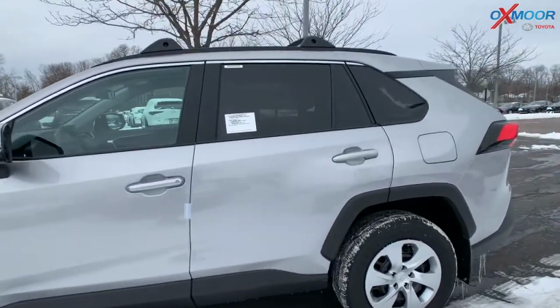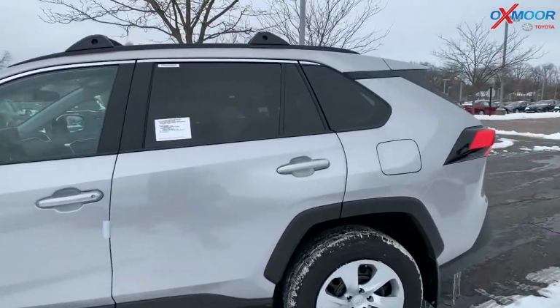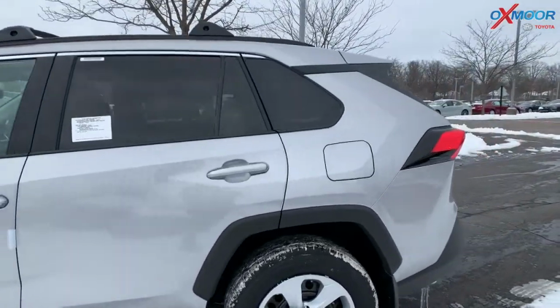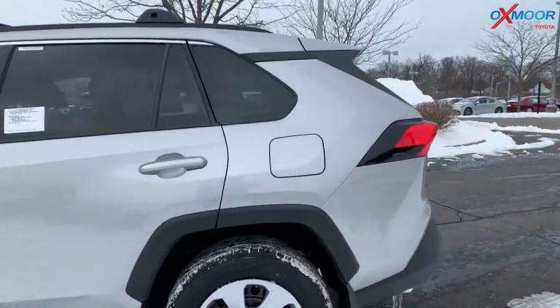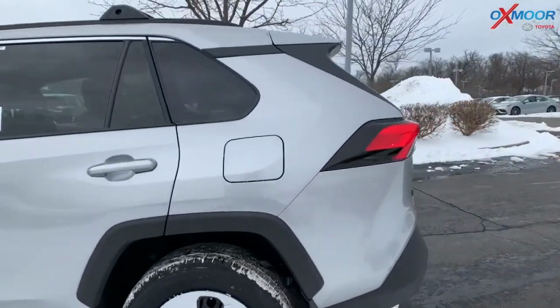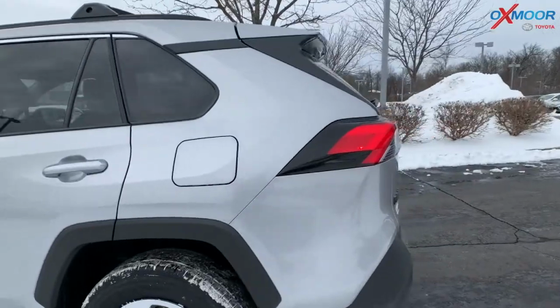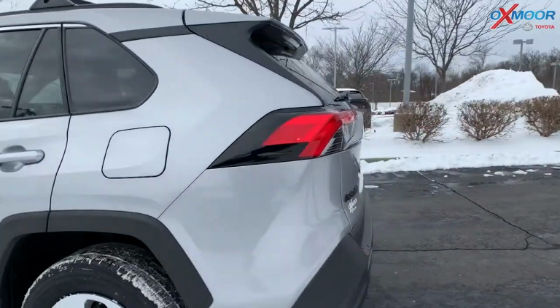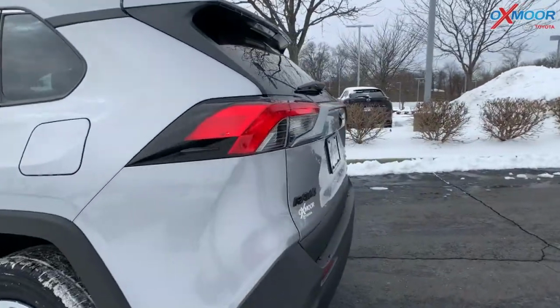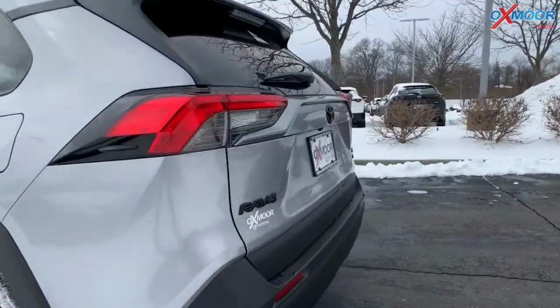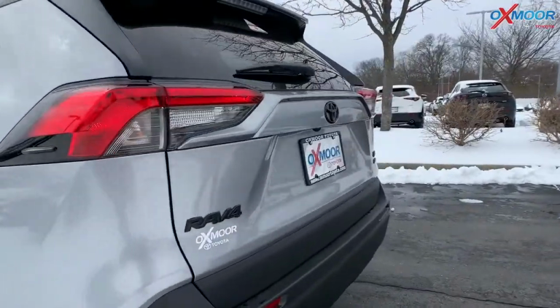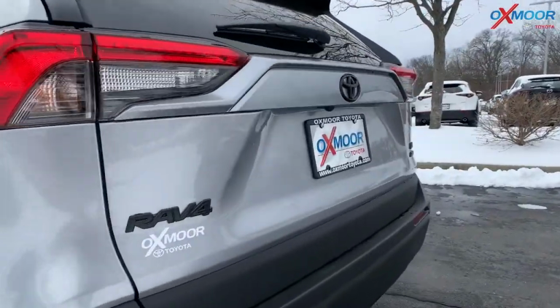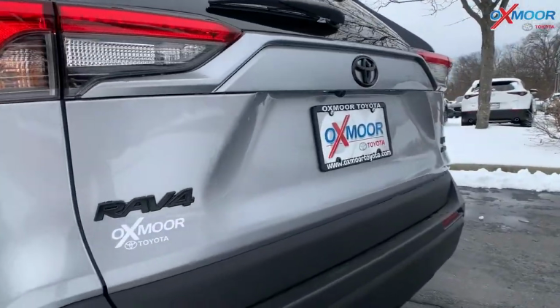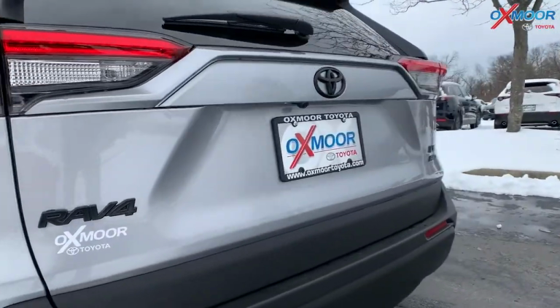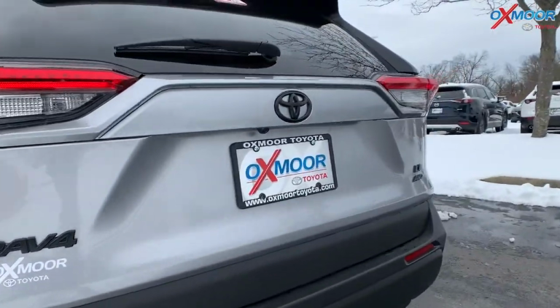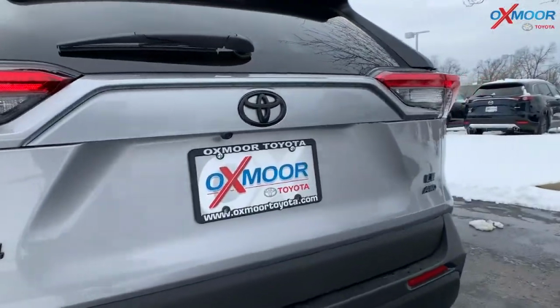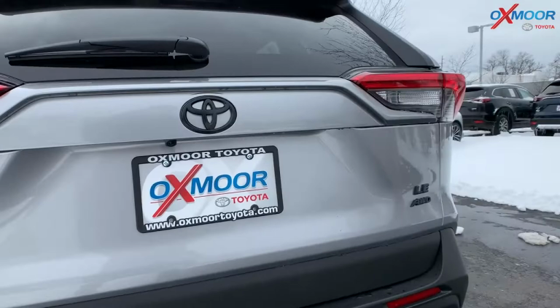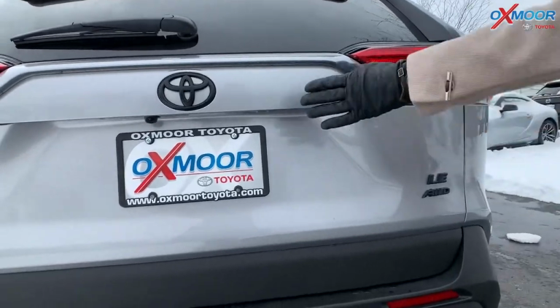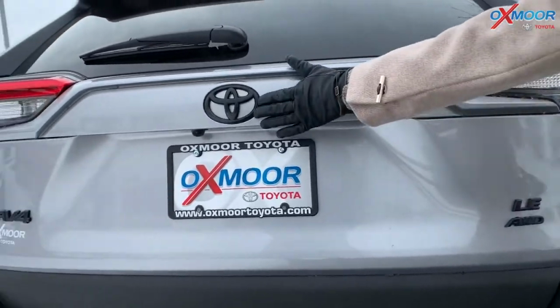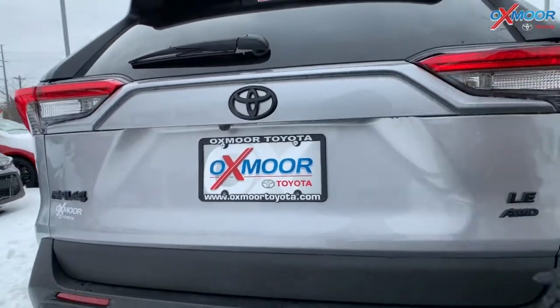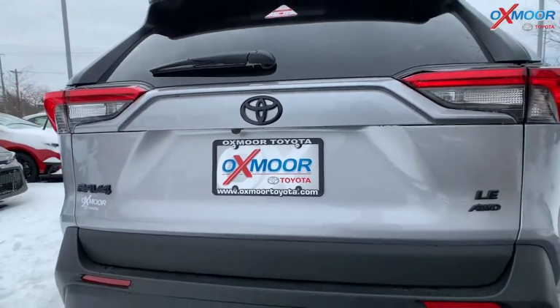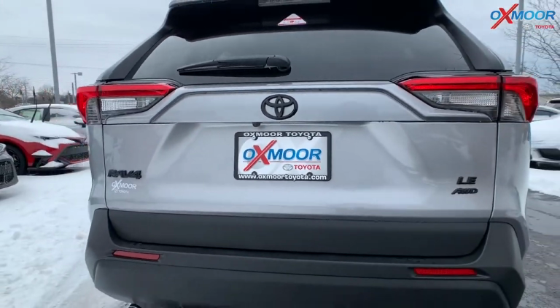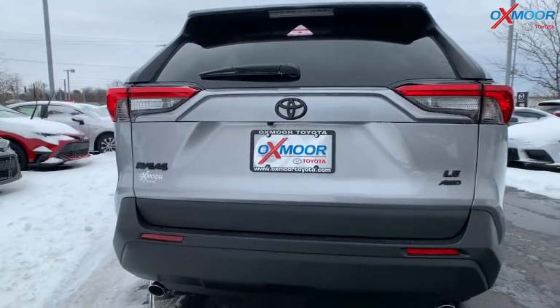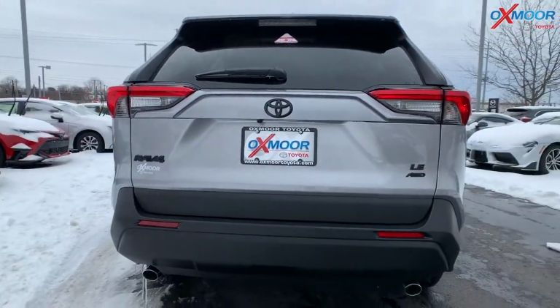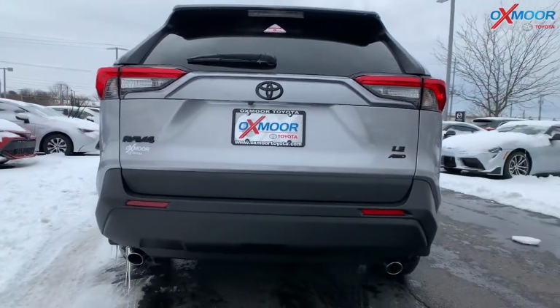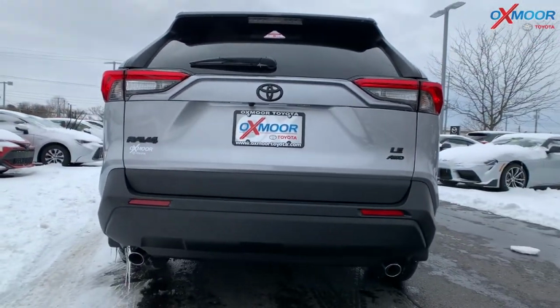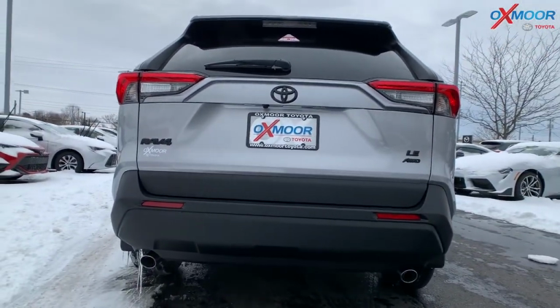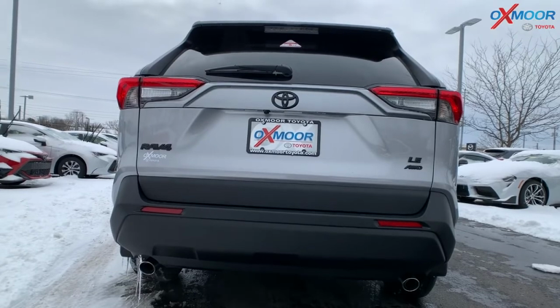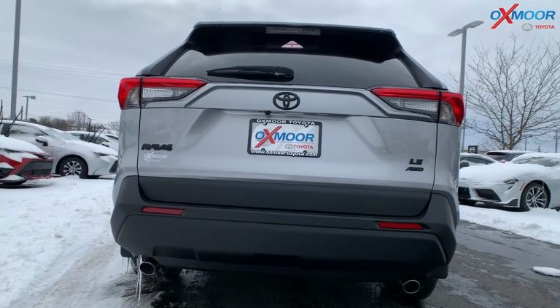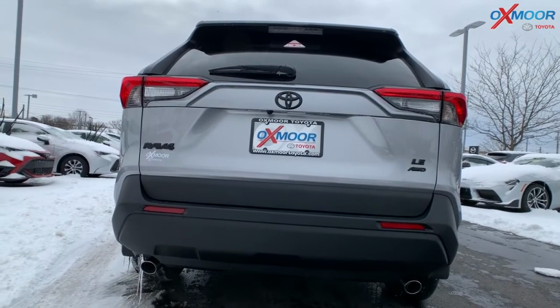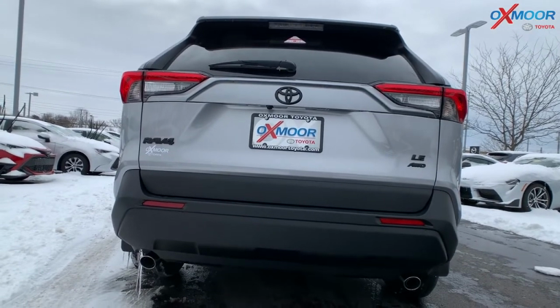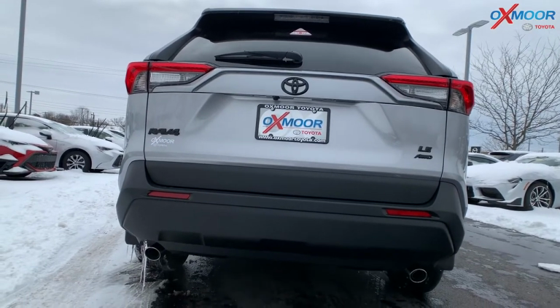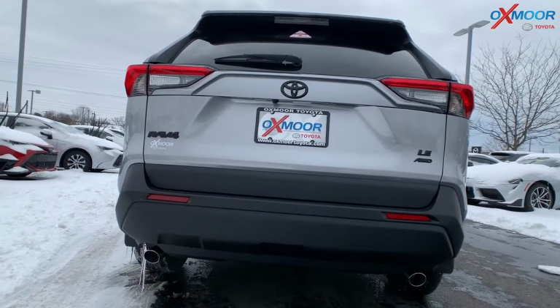And then if we come to the back, you're going to have the black badging or the black emblems — so that RAV4 LE, this Toyota sign up here — all in that really beautiful matte black. And then you do have dual exhaust as well.